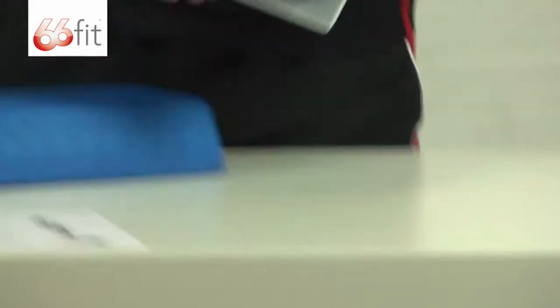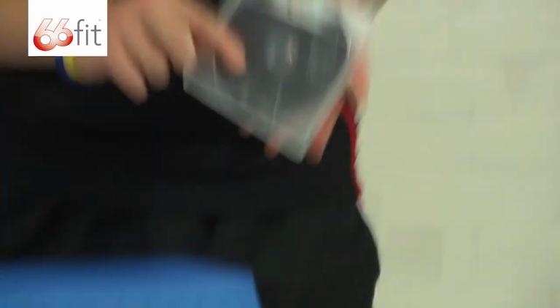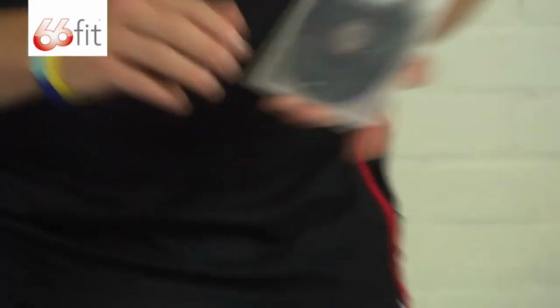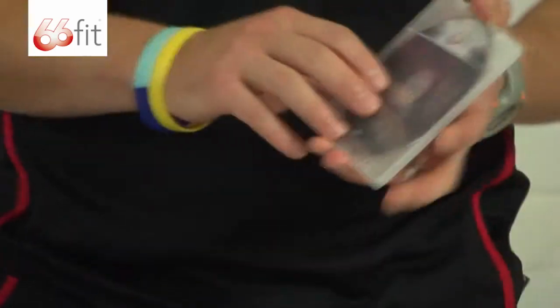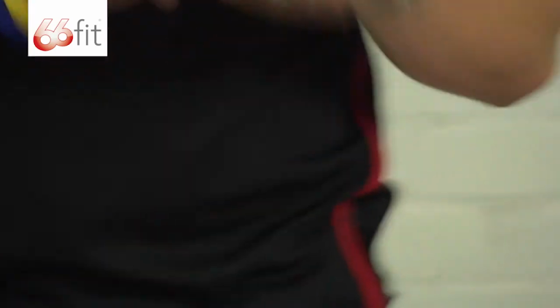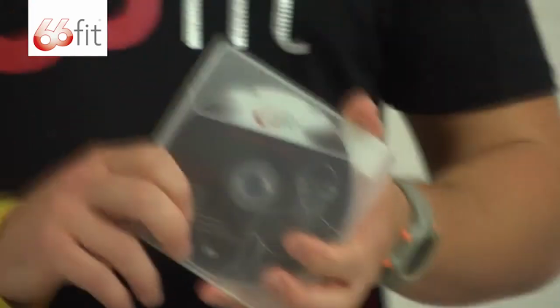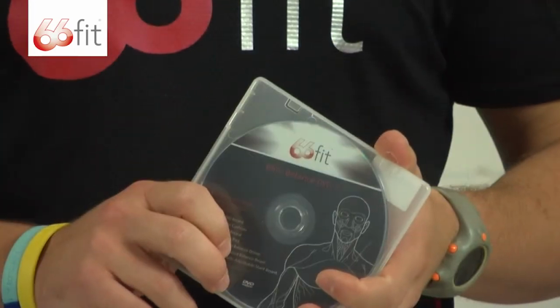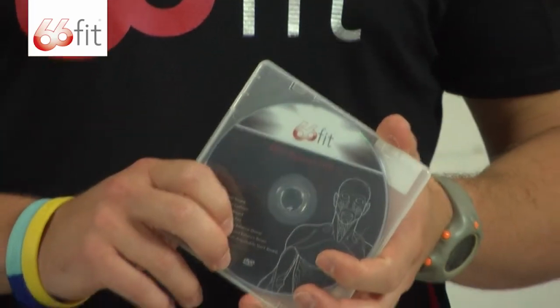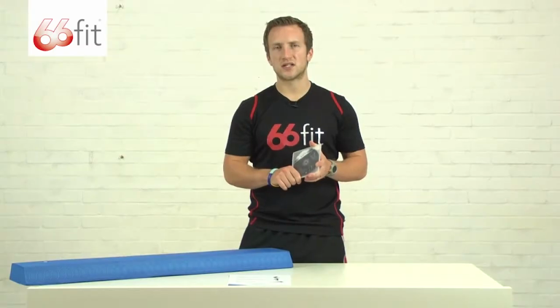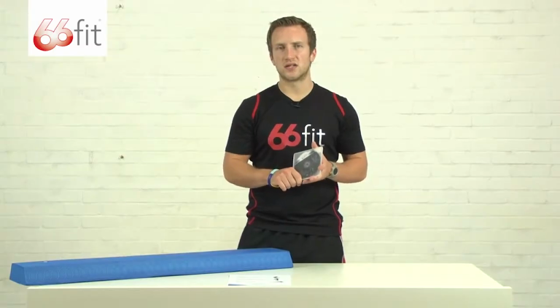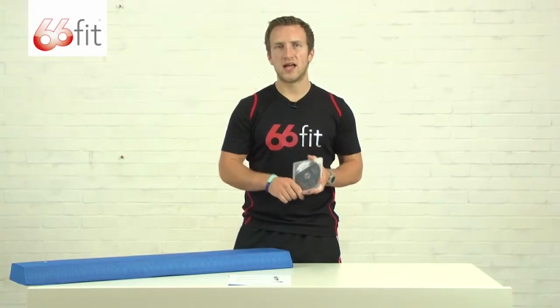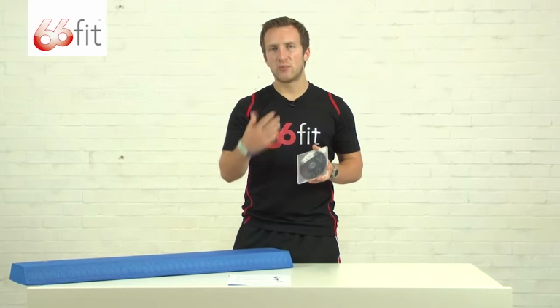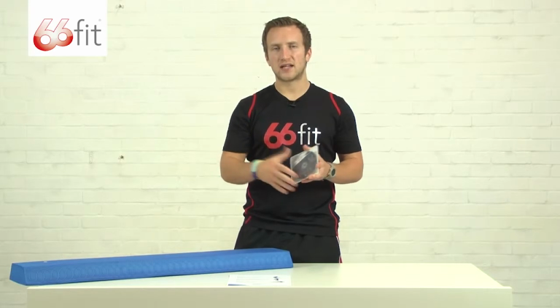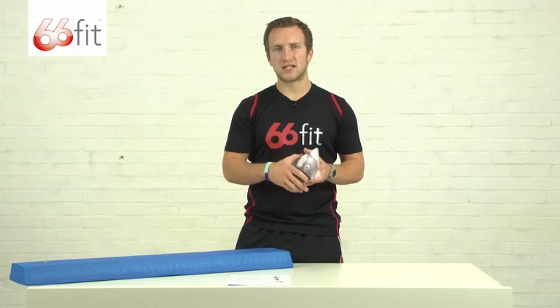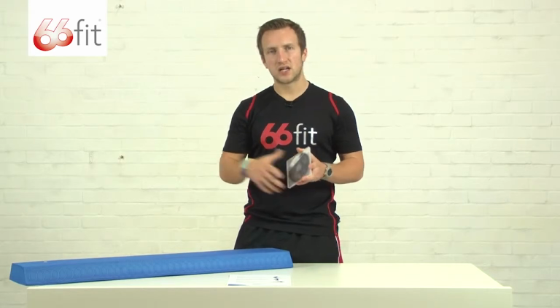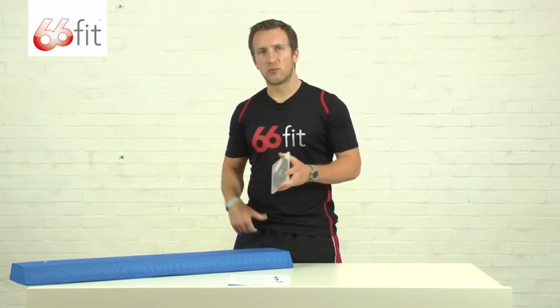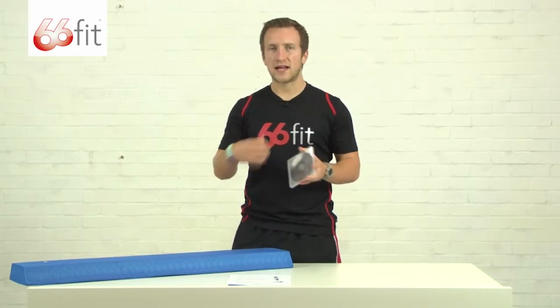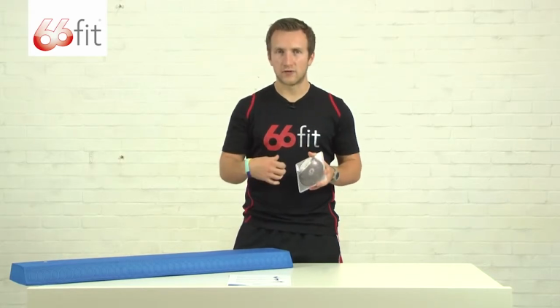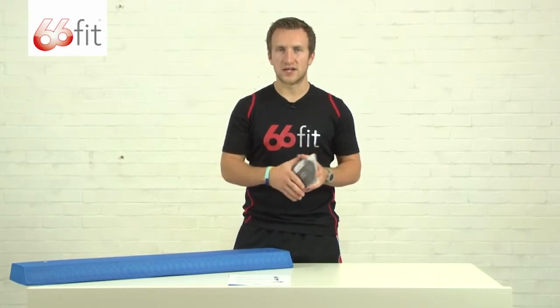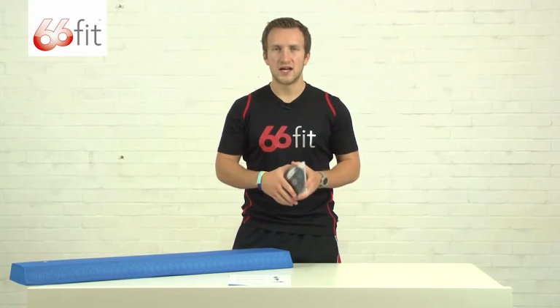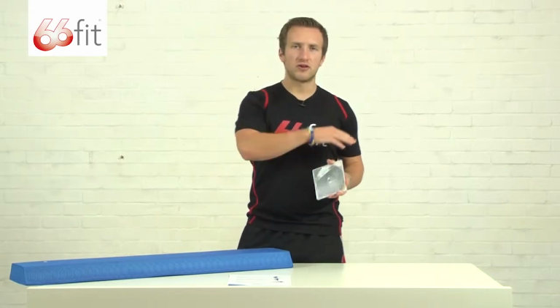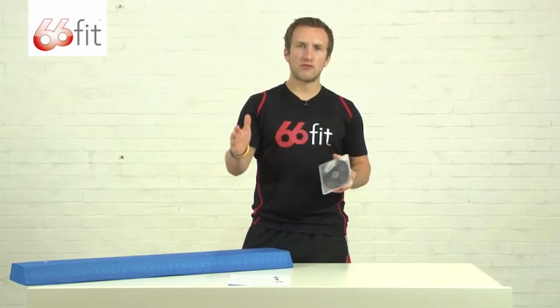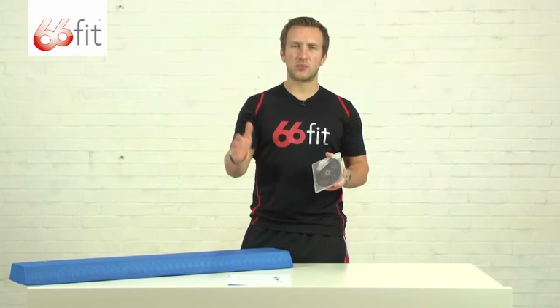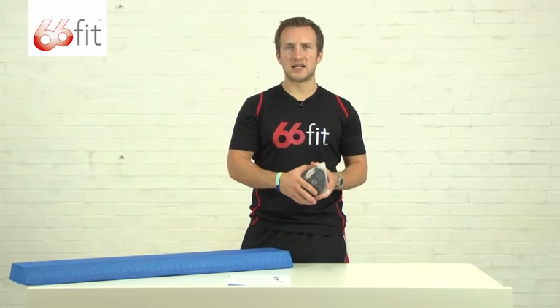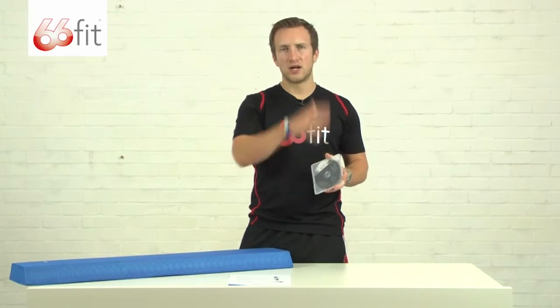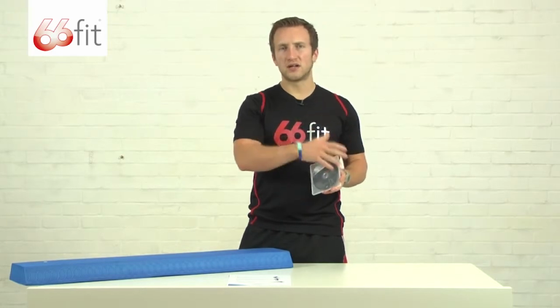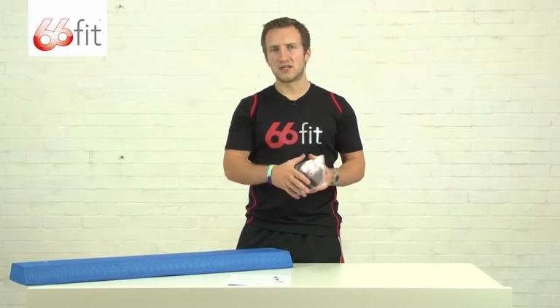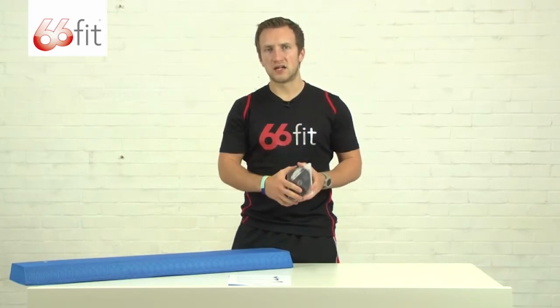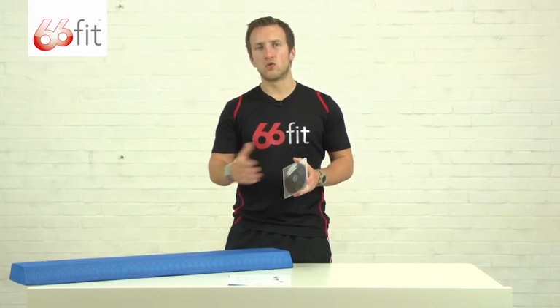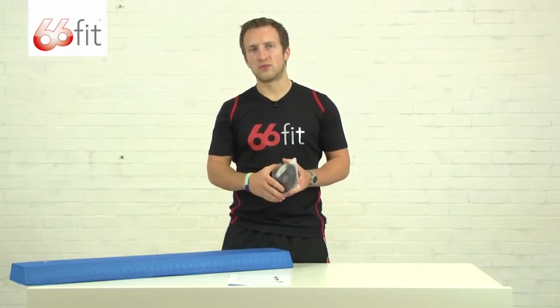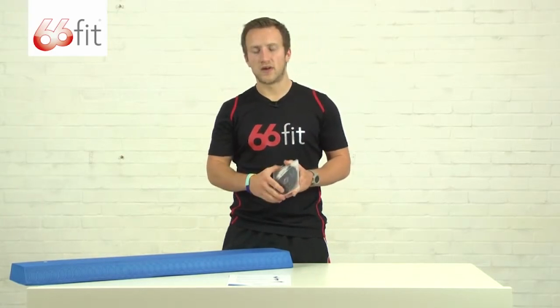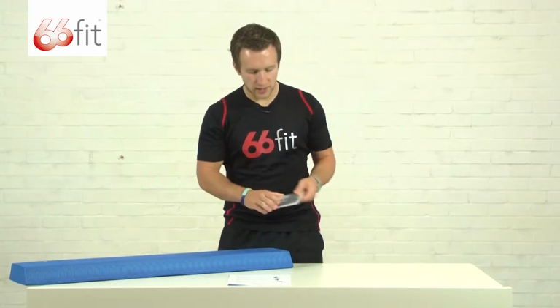It does come with this free exercise DVD. There's a large range of exercises on here — upper body exercises, lower body and core exercises — covering a wide range of abilities: beginners, intermediates, and all the way up to advanced trainers.